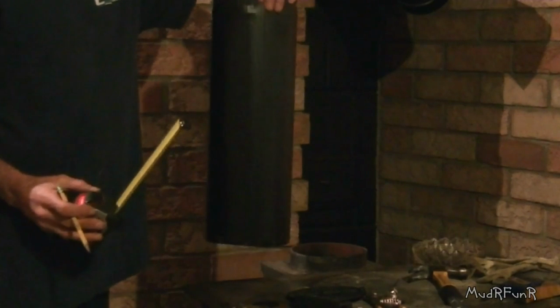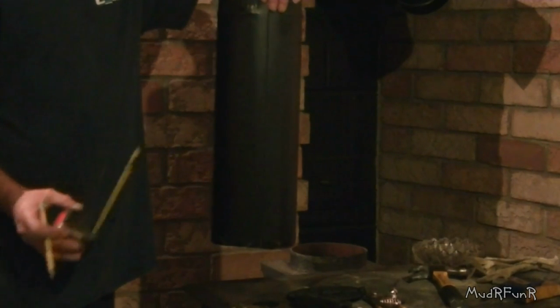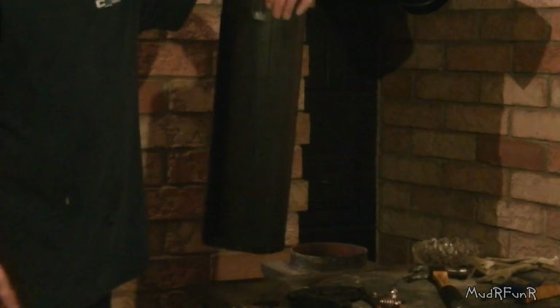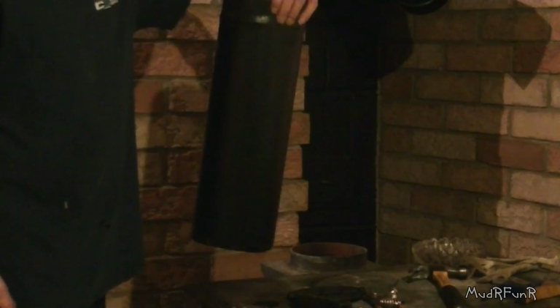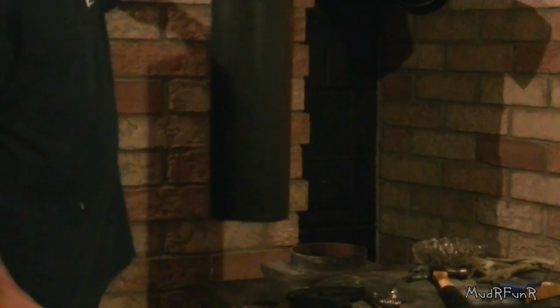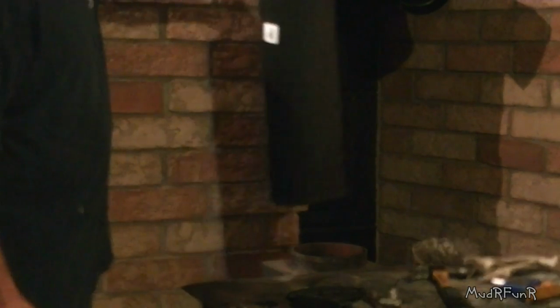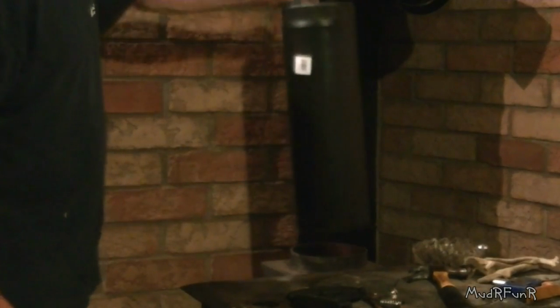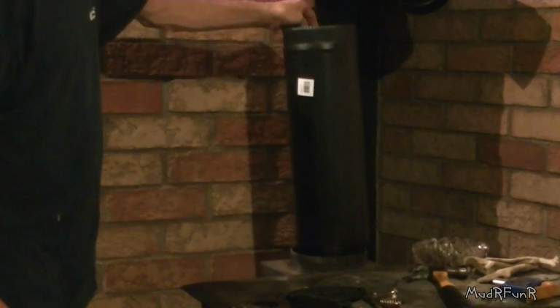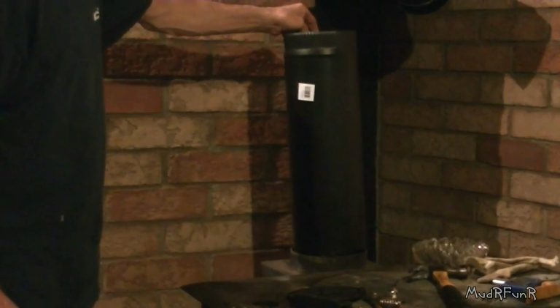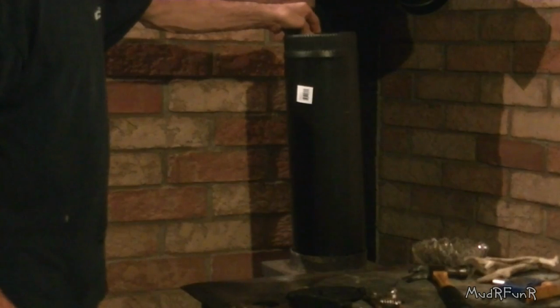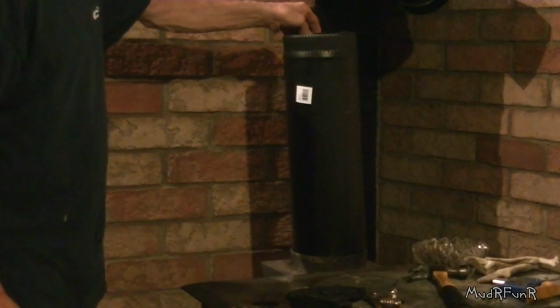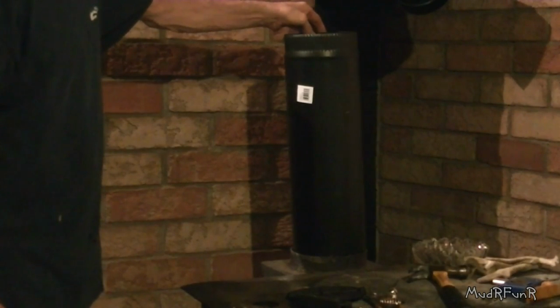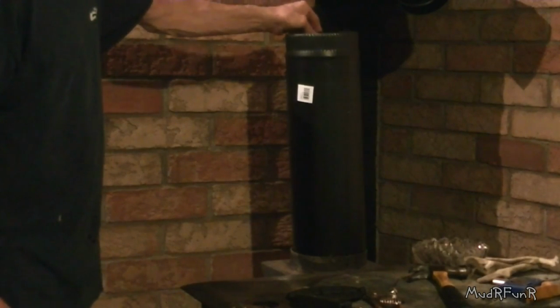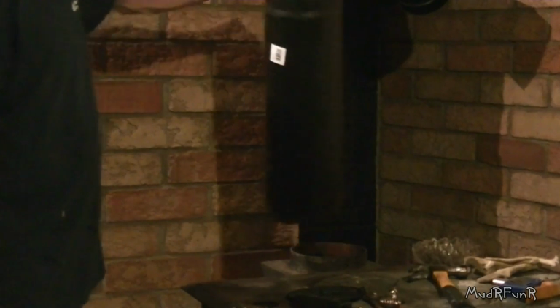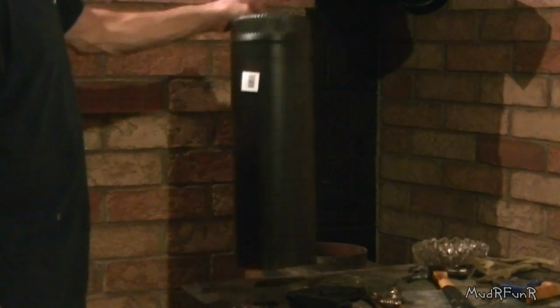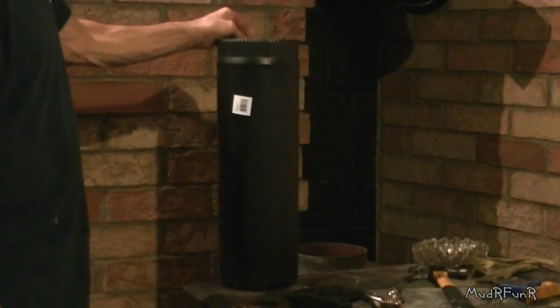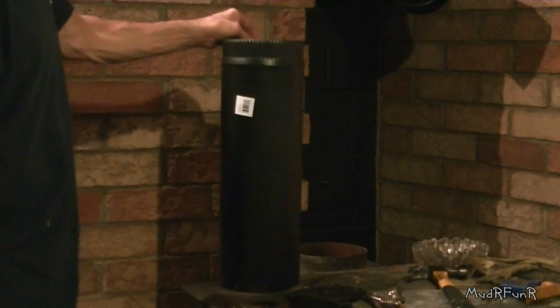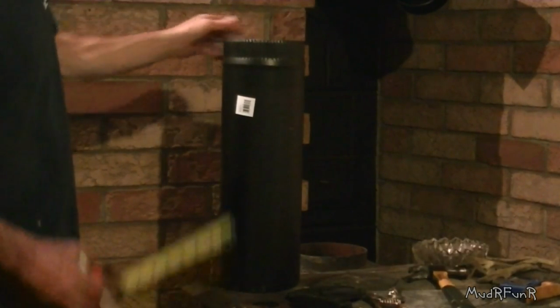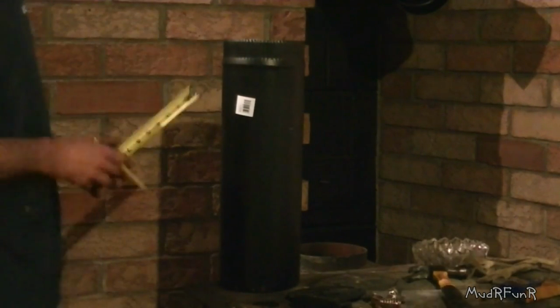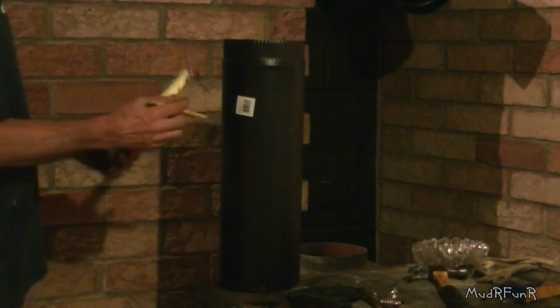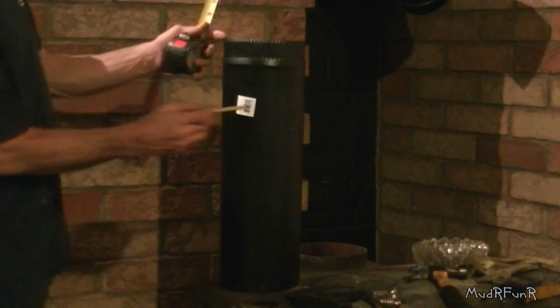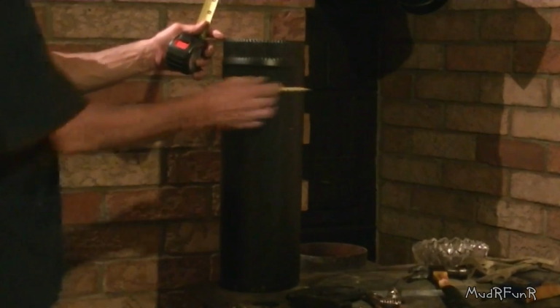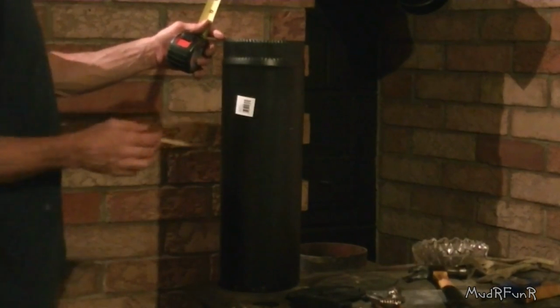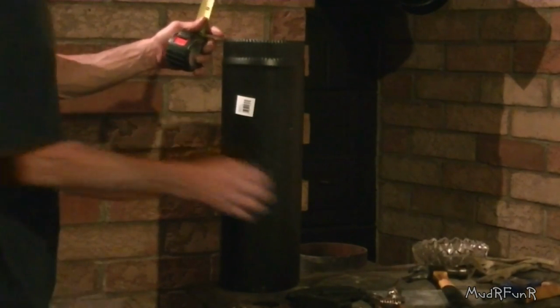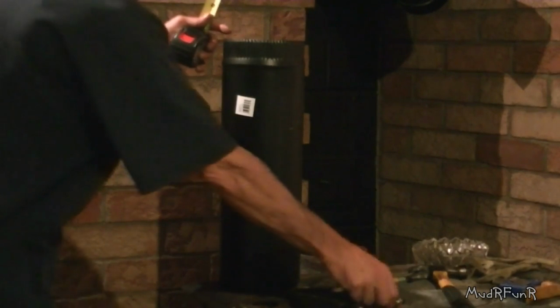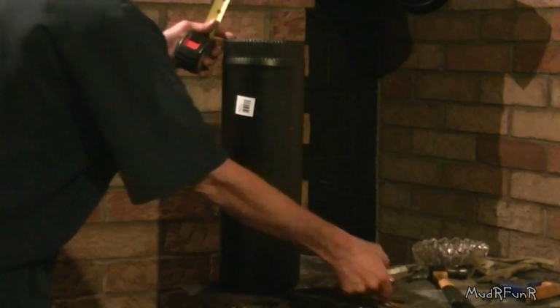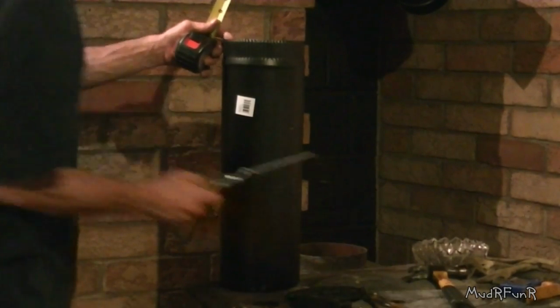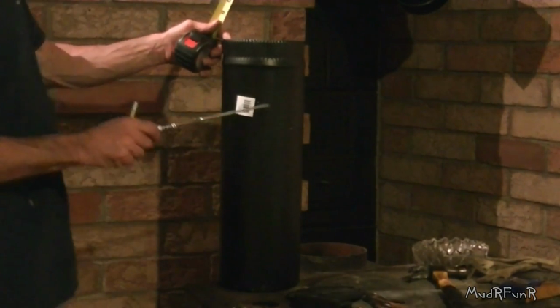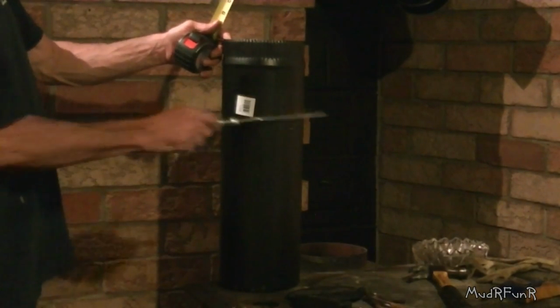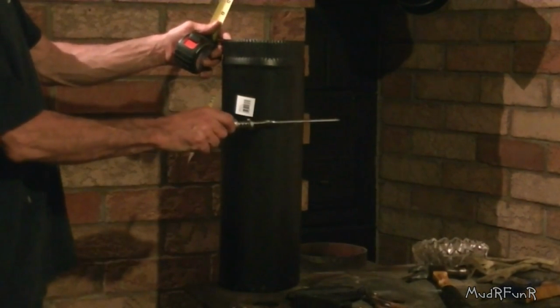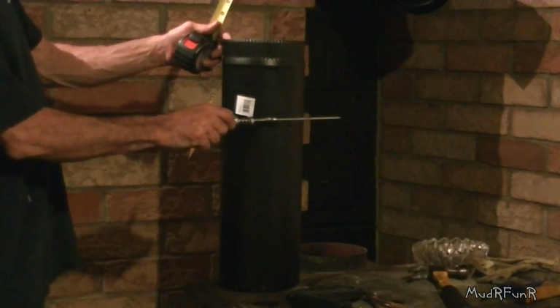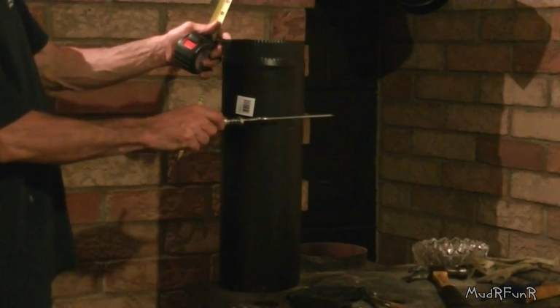Now where this seam is, I'm going to have that towards the back of the stove. You want the damper on the sides, and this way you can have better access to it.